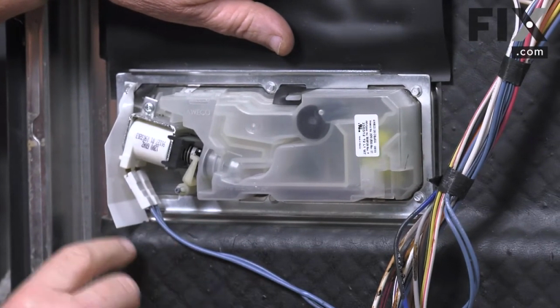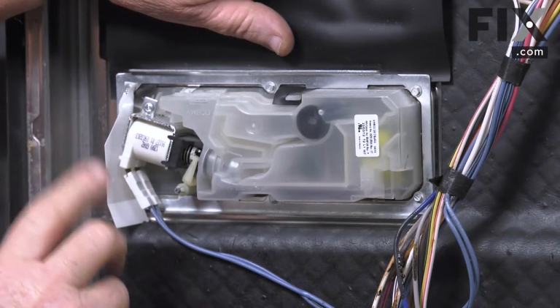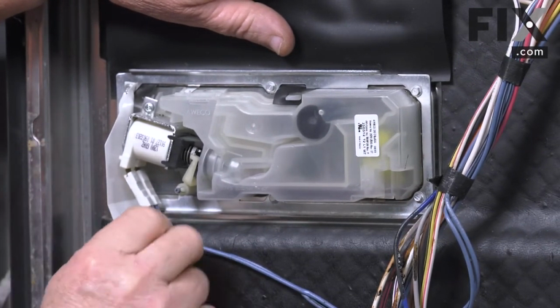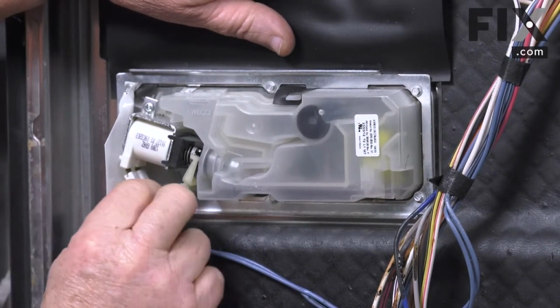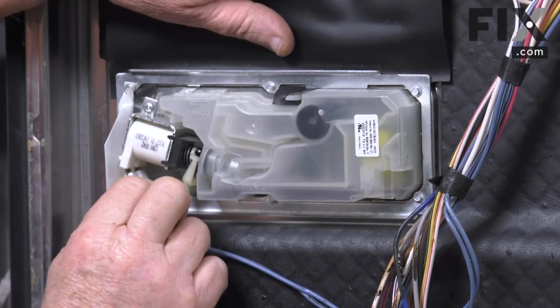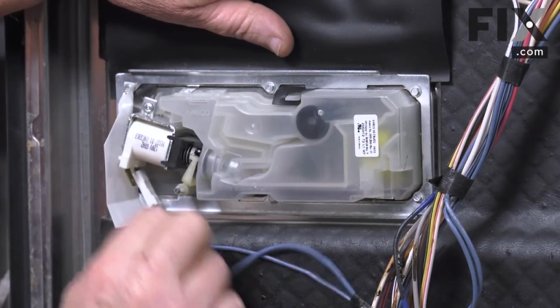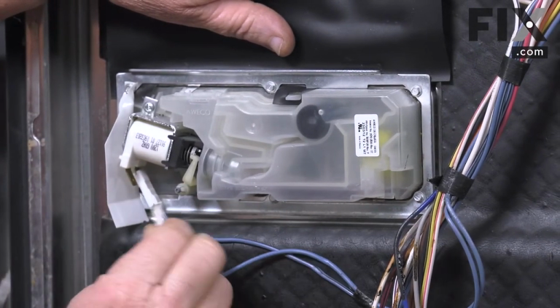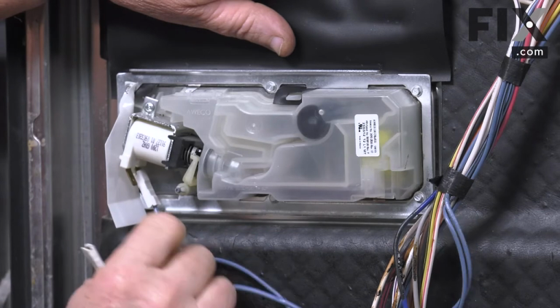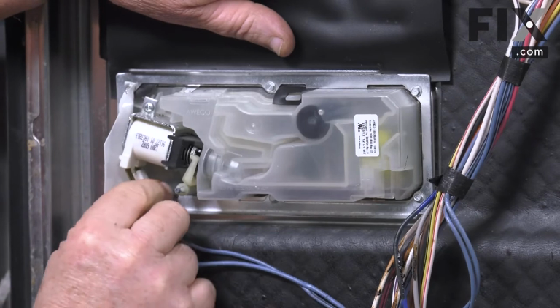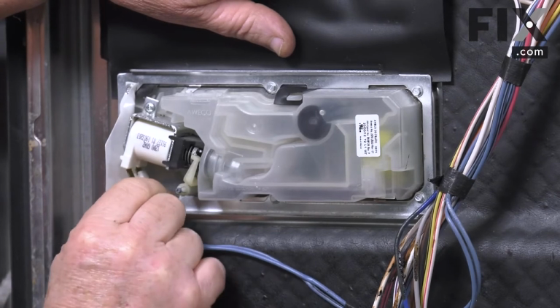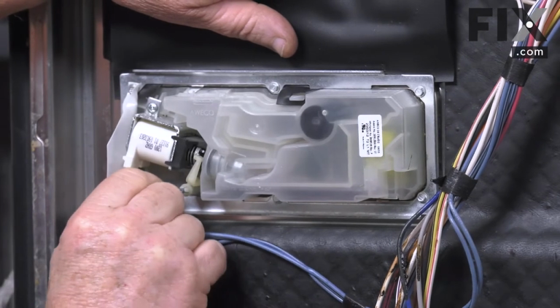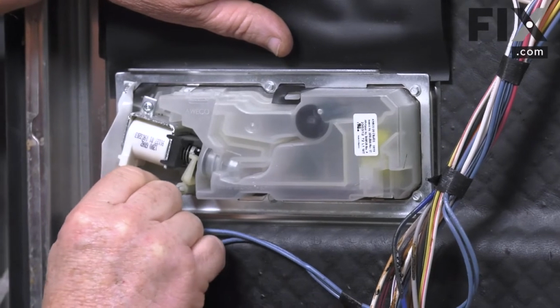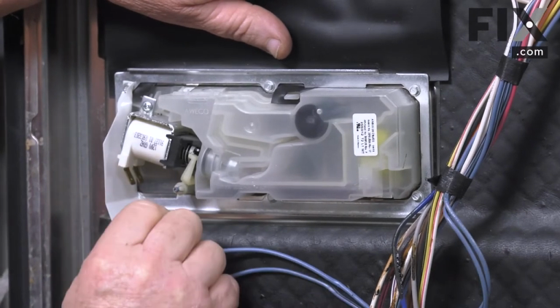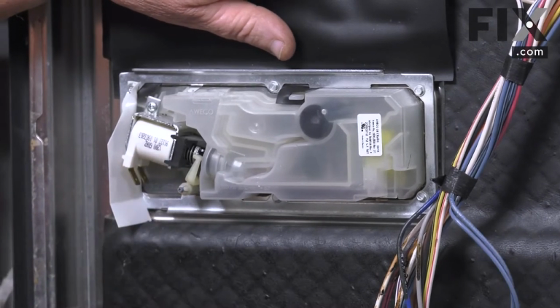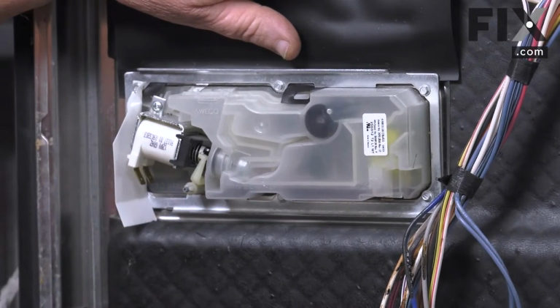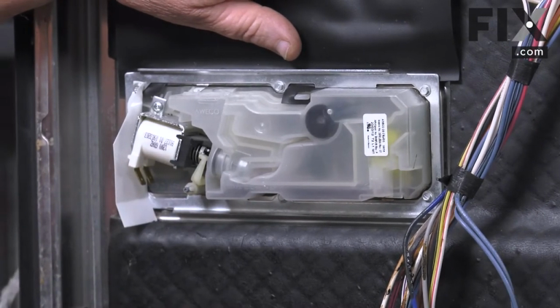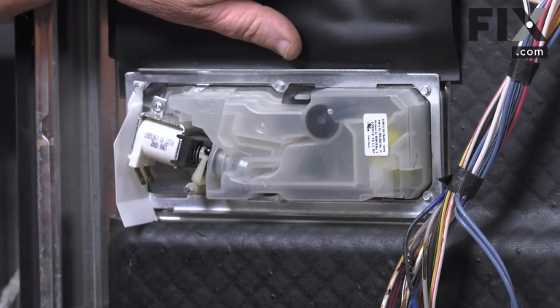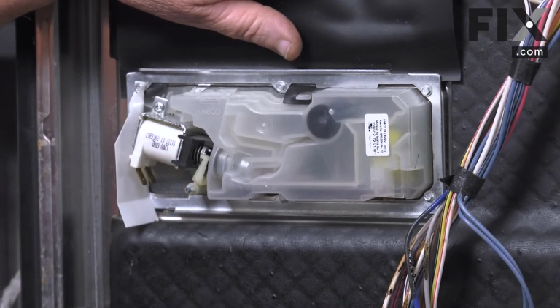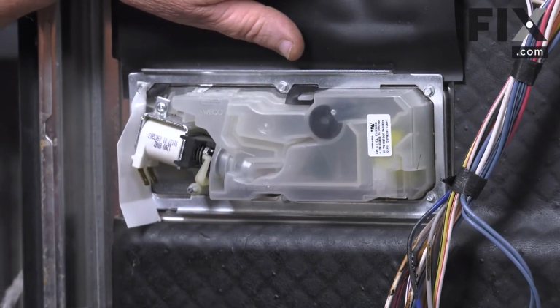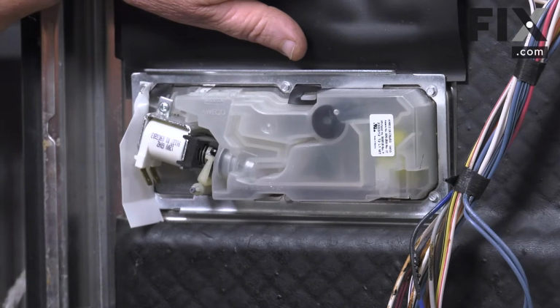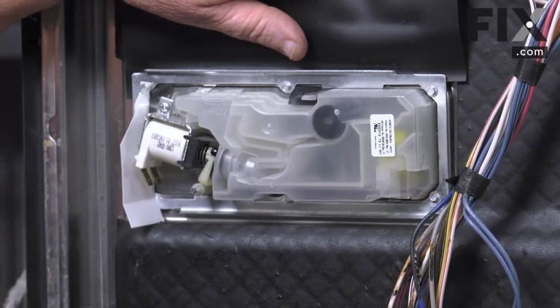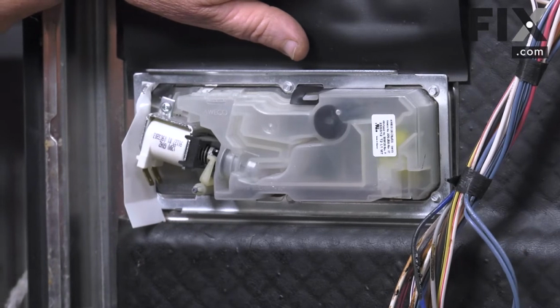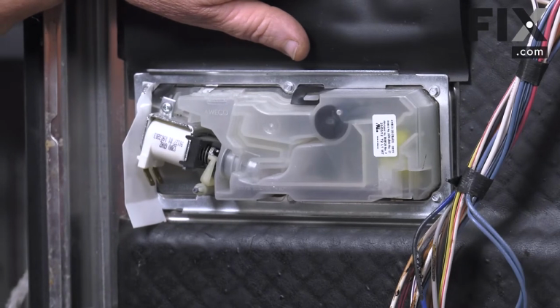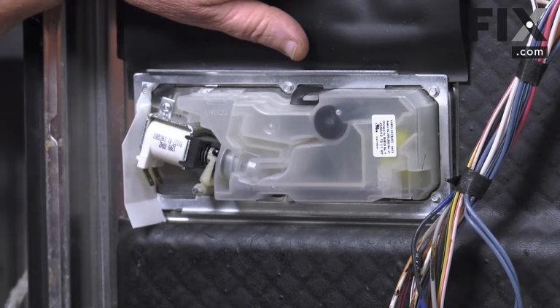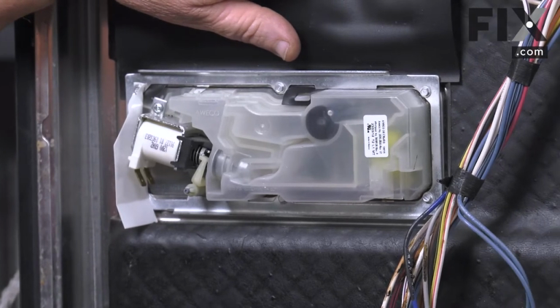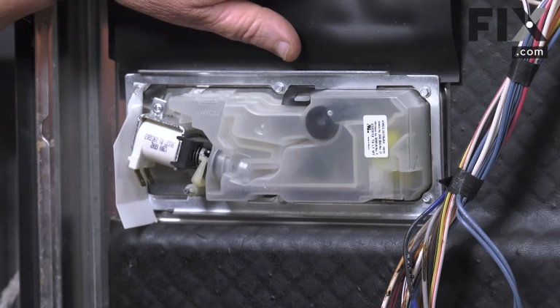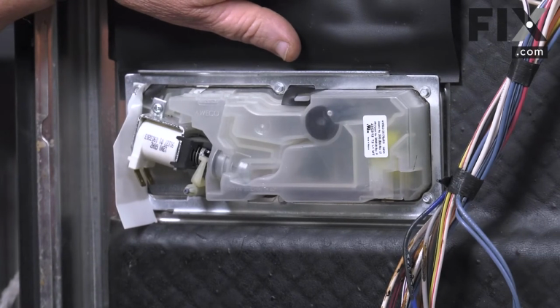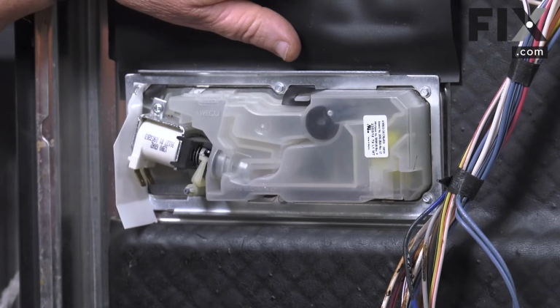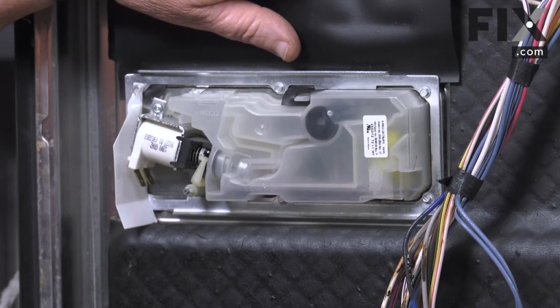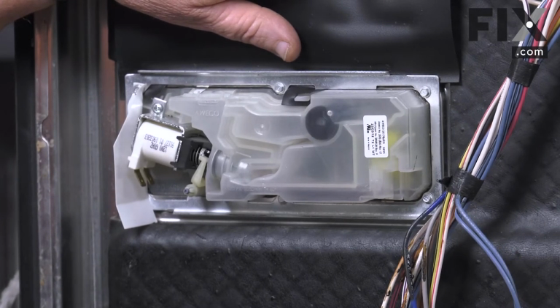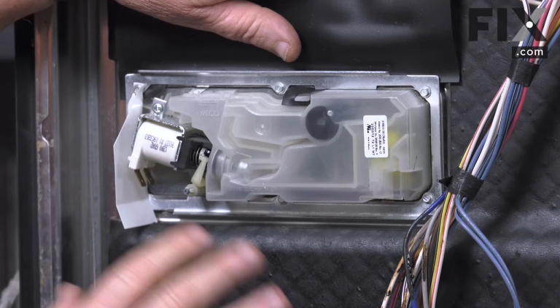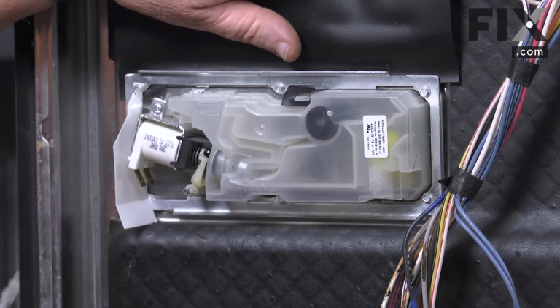Before we do that we're going to take our wires off. I'm just going to pull those straight off — we don't have to worry about which terminal they went on. It's just two wires on an AC circuit, so it's just in and out; they can go on either way.